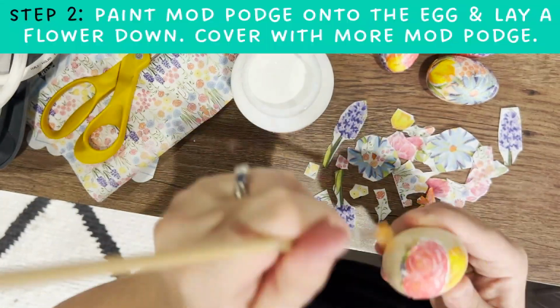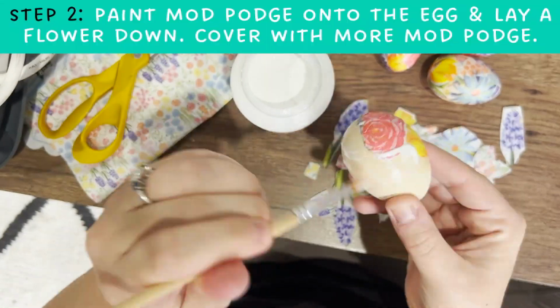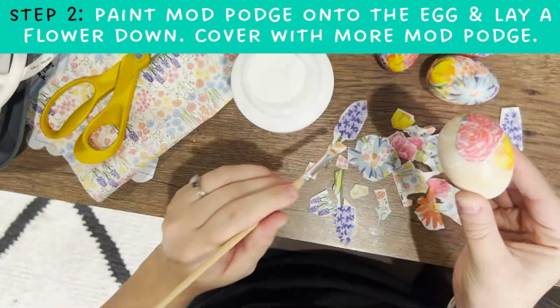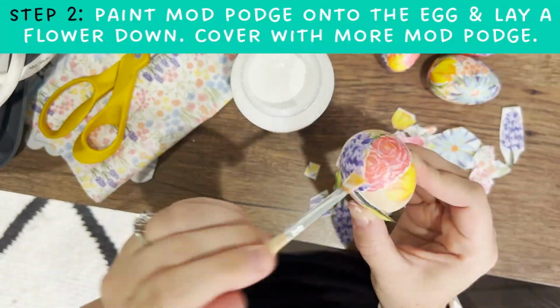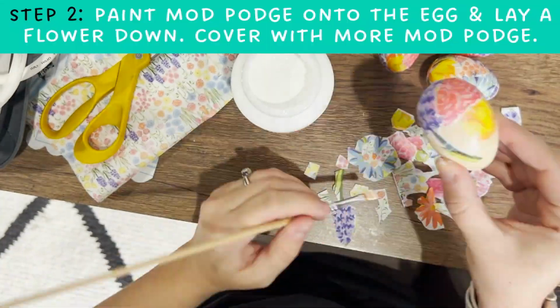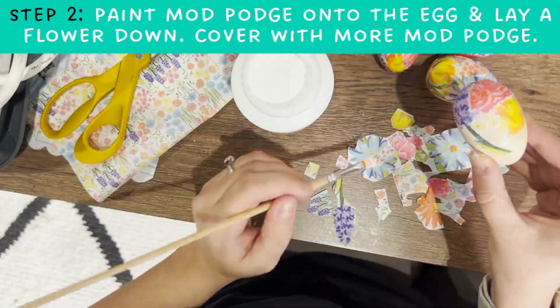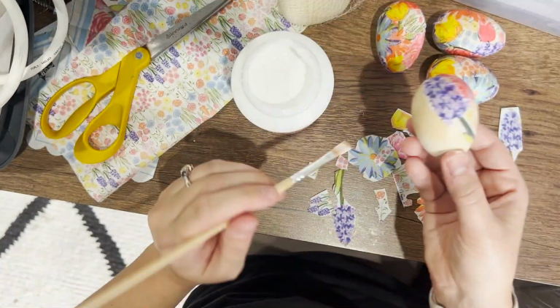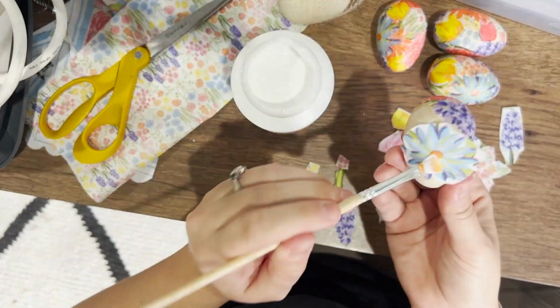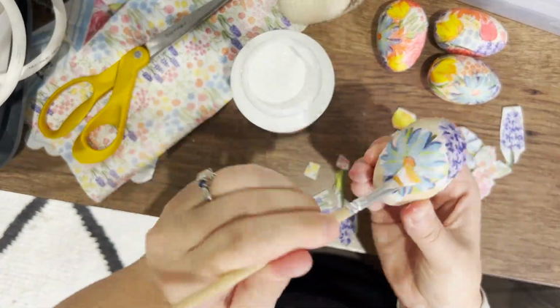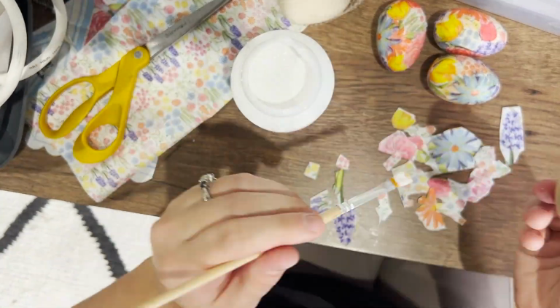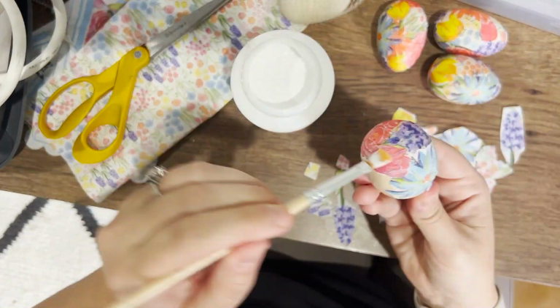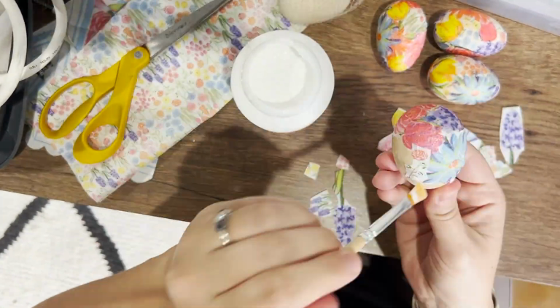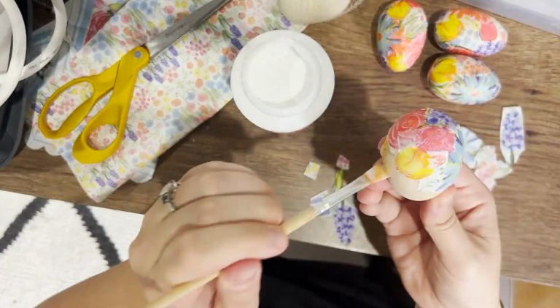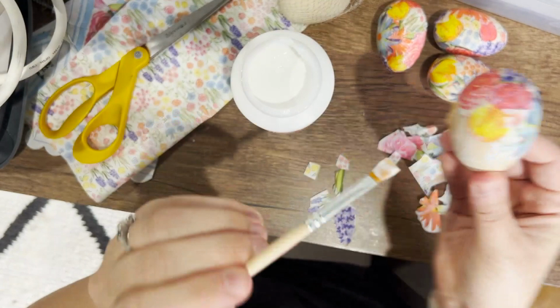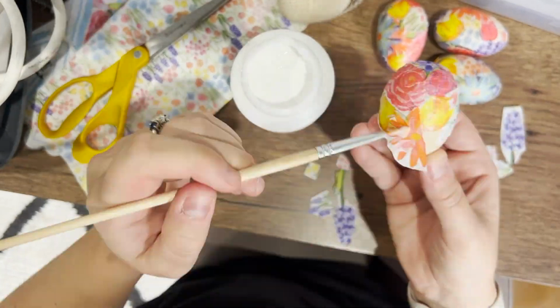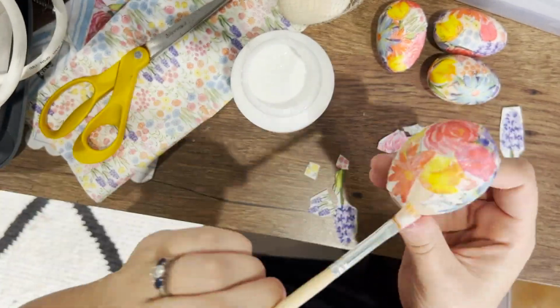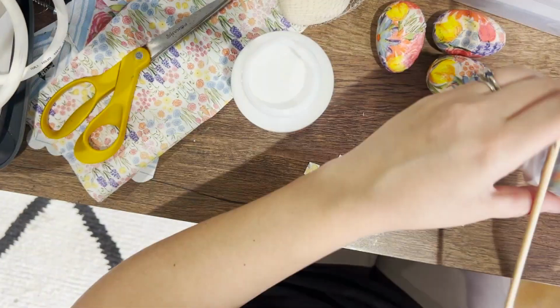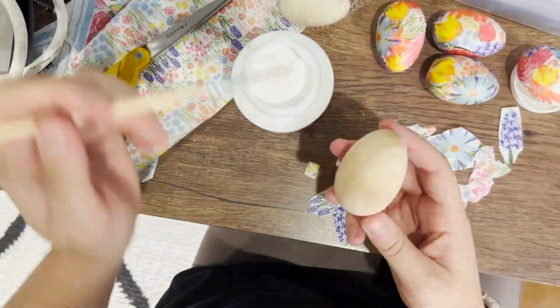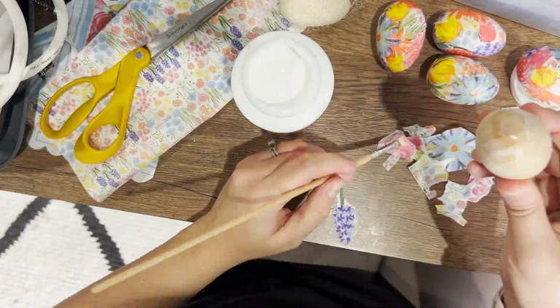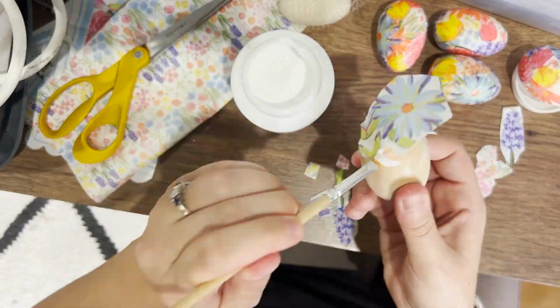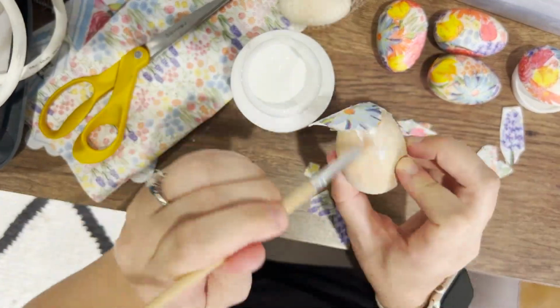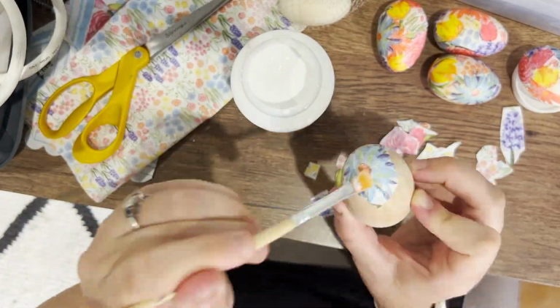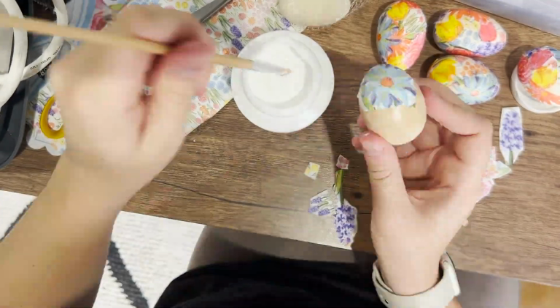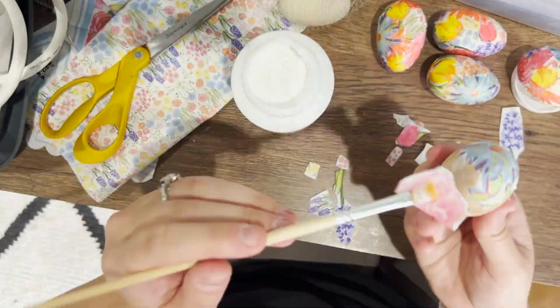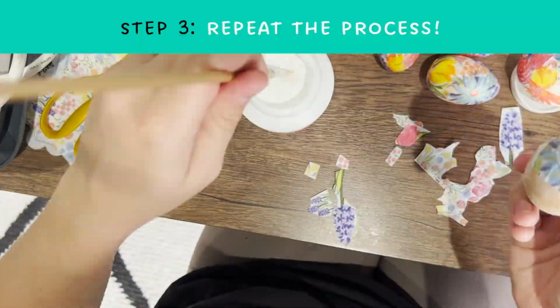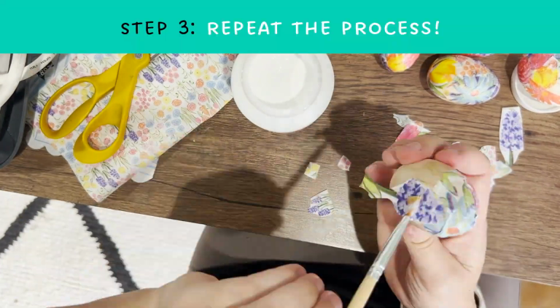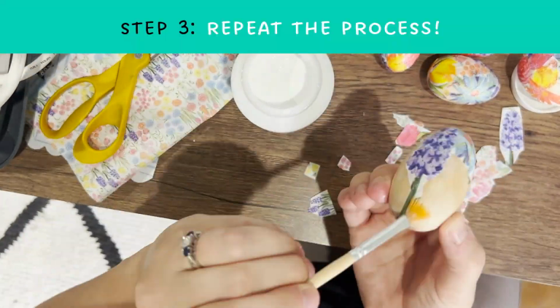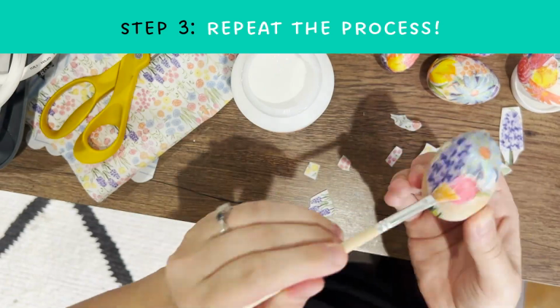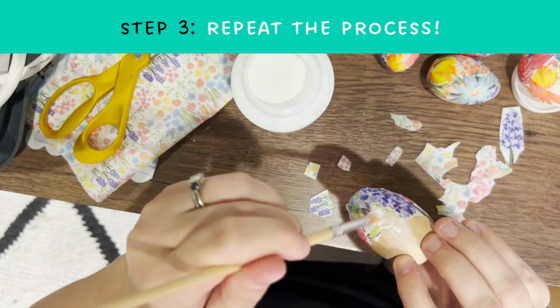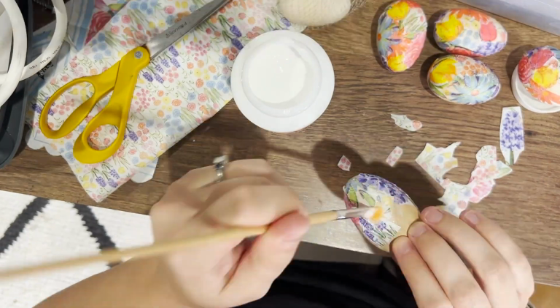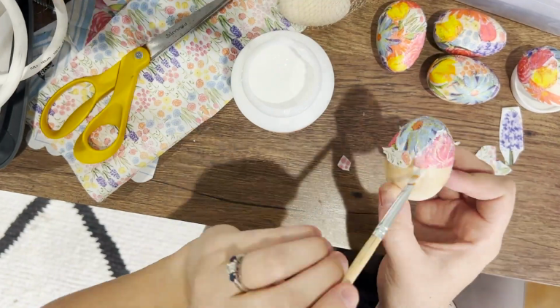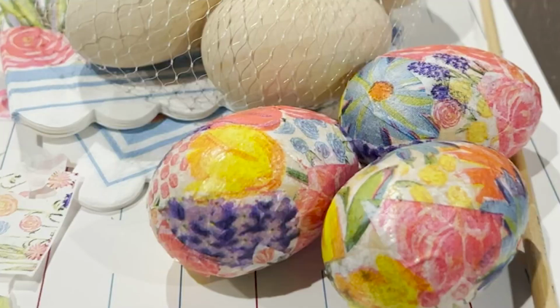To do so, put a little bit of mod podge on a paintbrush and put it on your egg. Lay the napkin piece down where you'd like it and cover it up with more mod podge. You're going to repeat this process until the entire egg is covered.